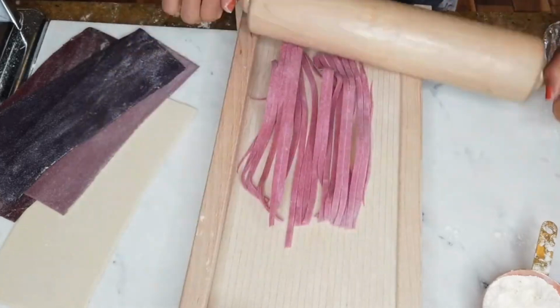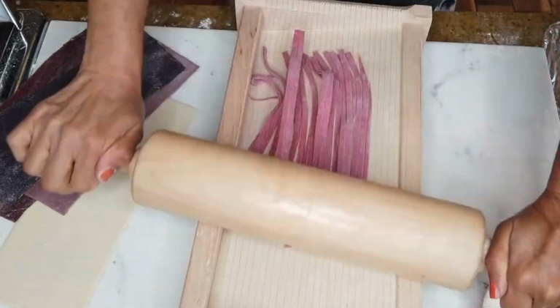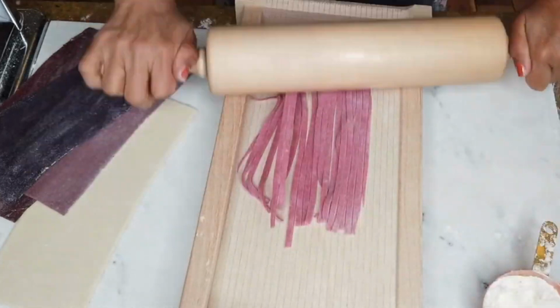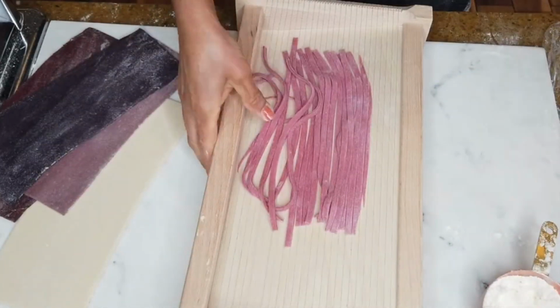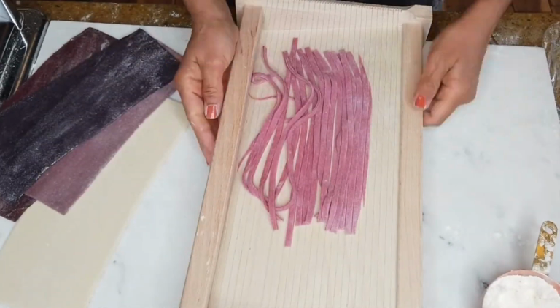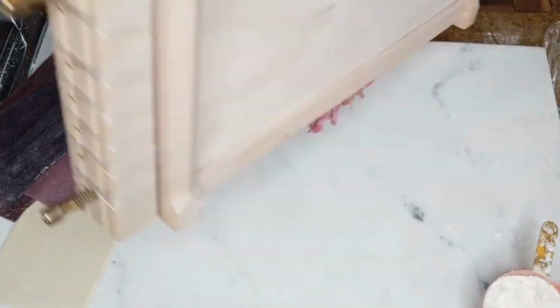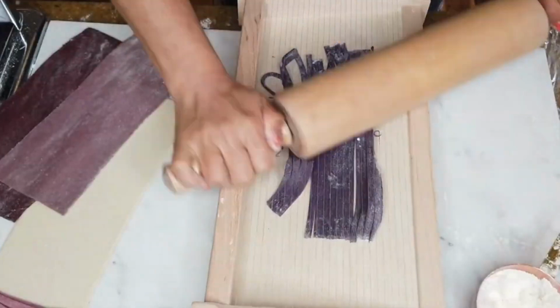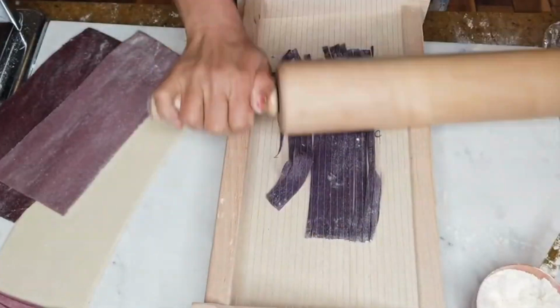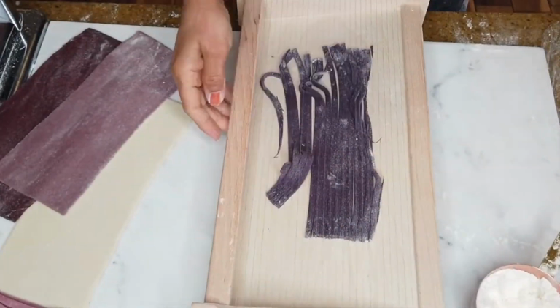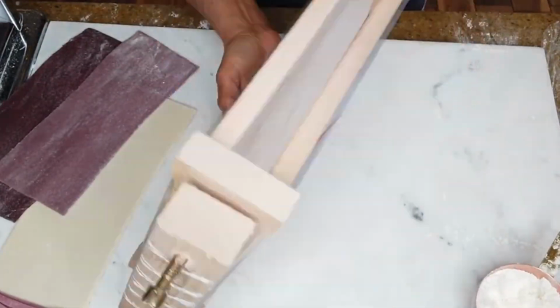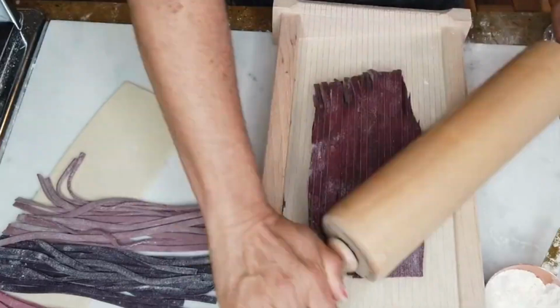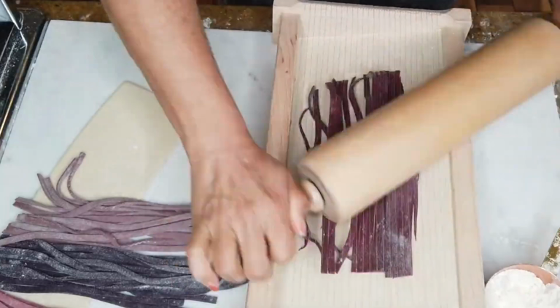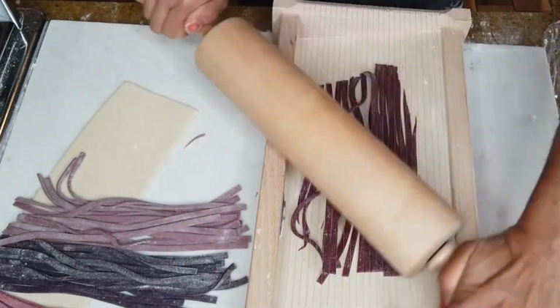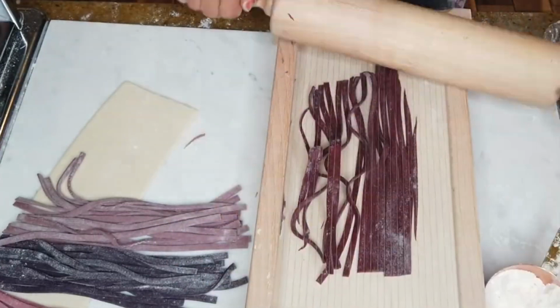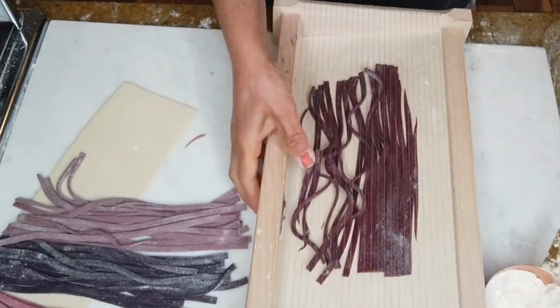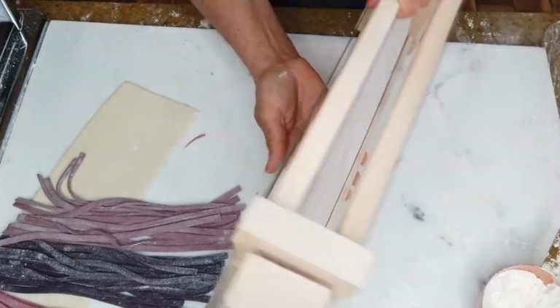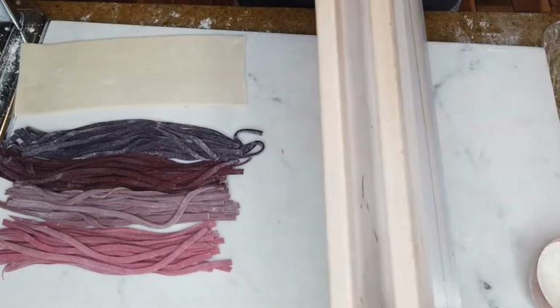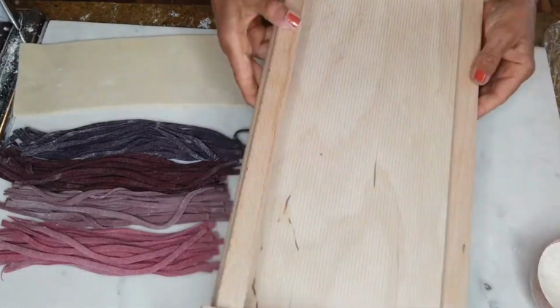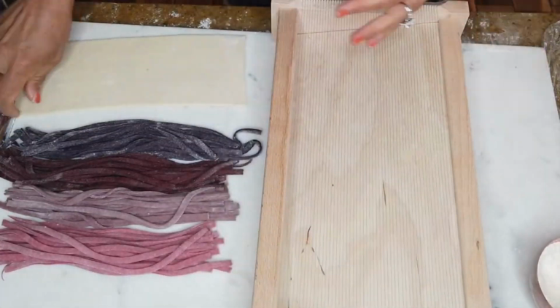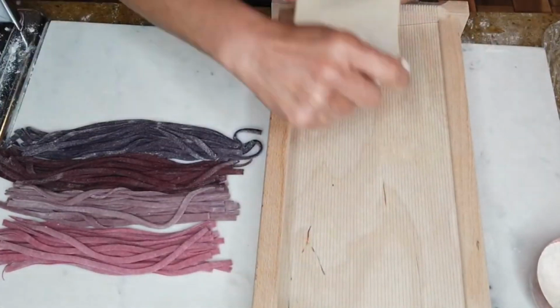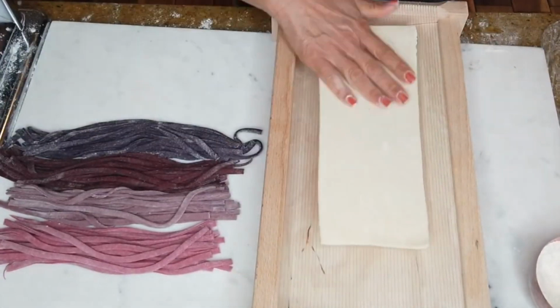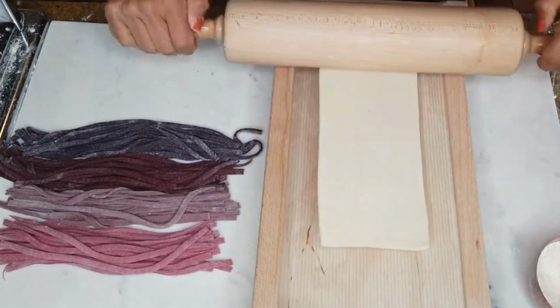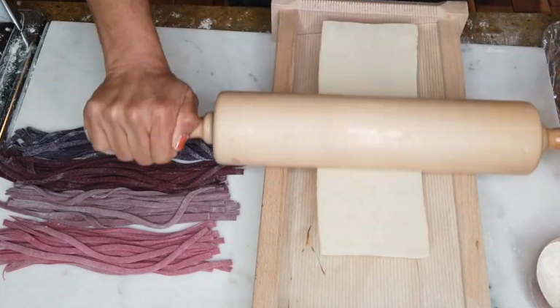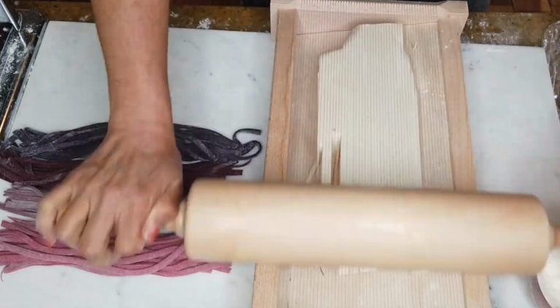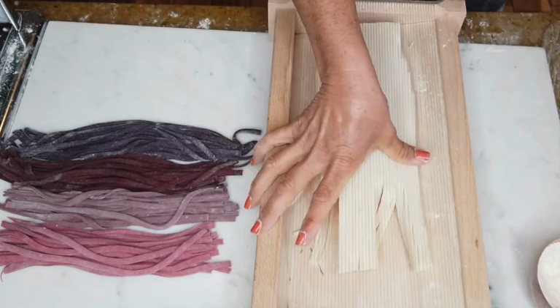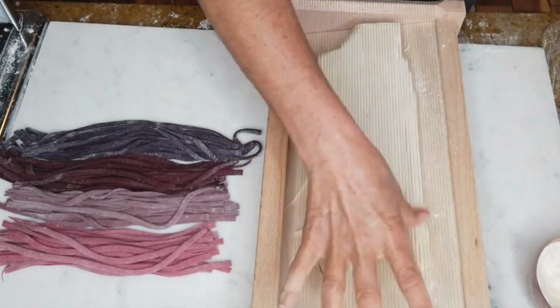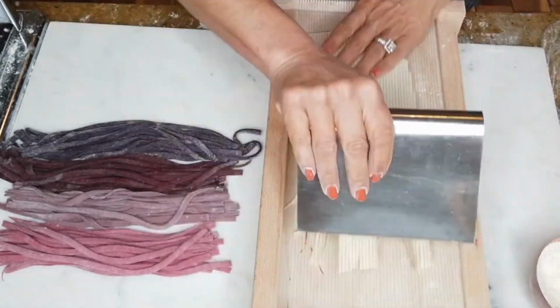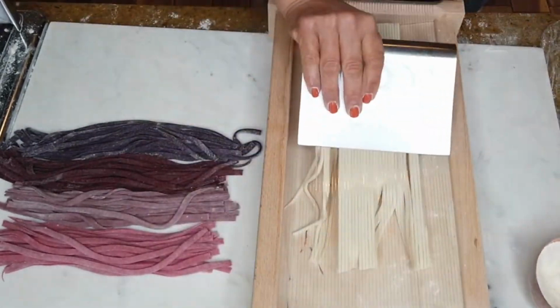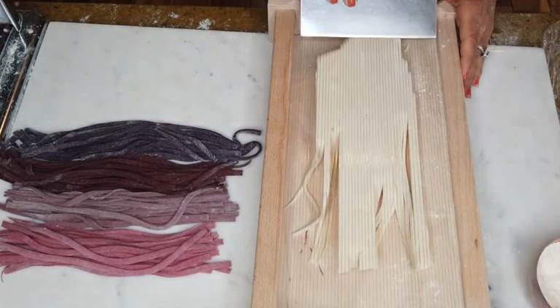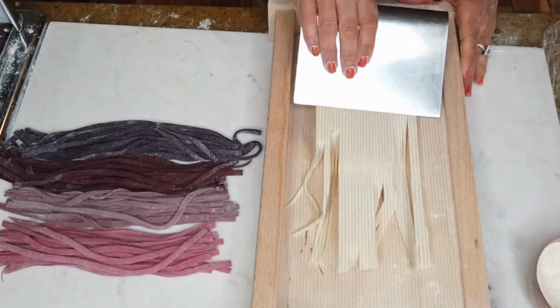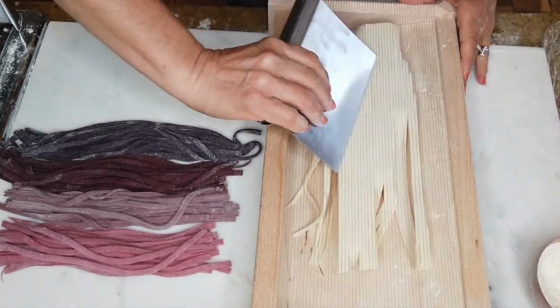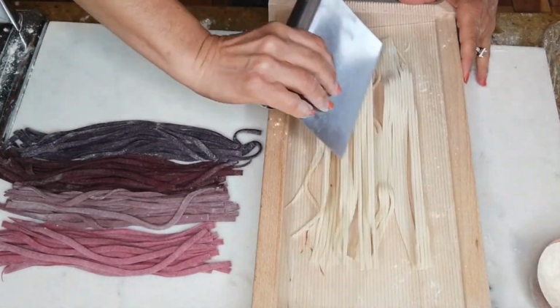Here I'm using different colored pastas made with a variety of superfoods. I'm using a chitara to cut the strips, but if you don't have one, it's okay — just cut it by hand.